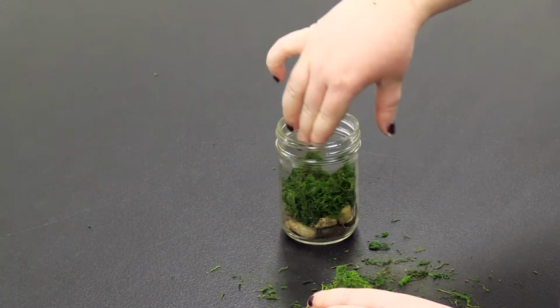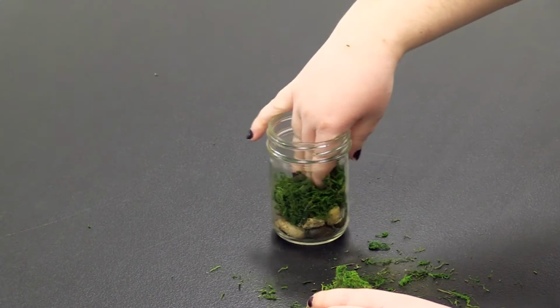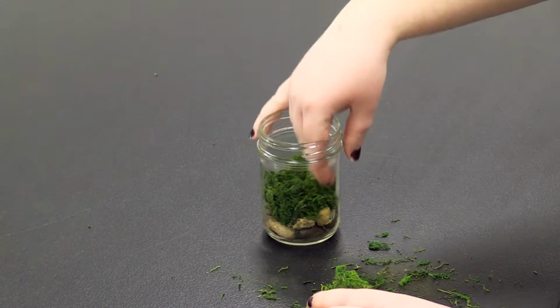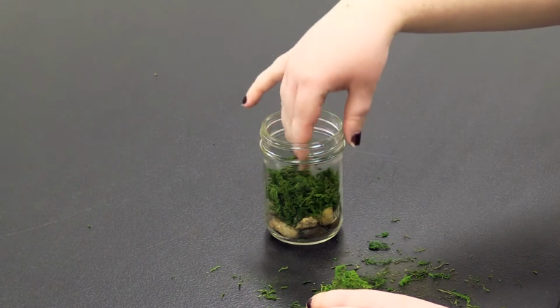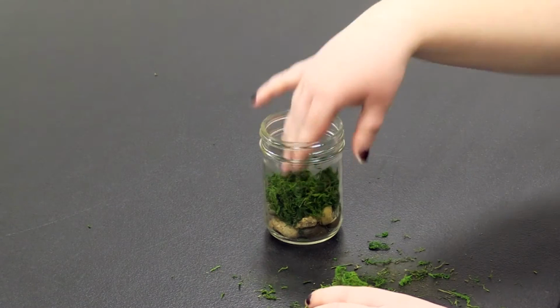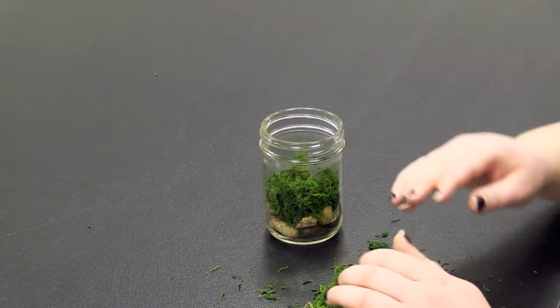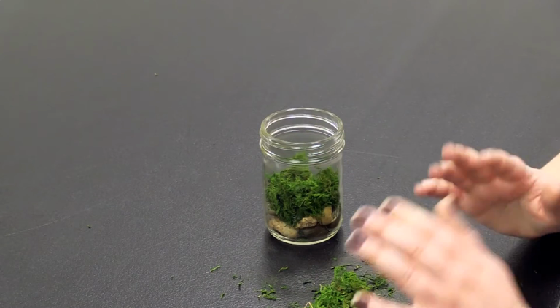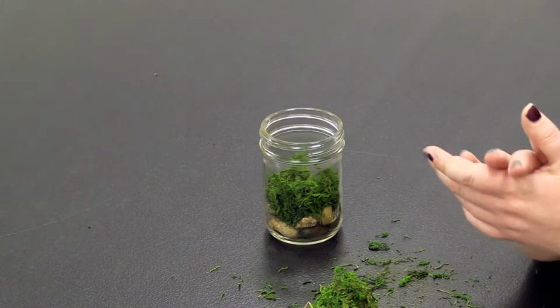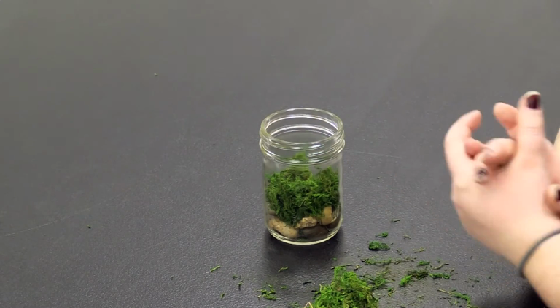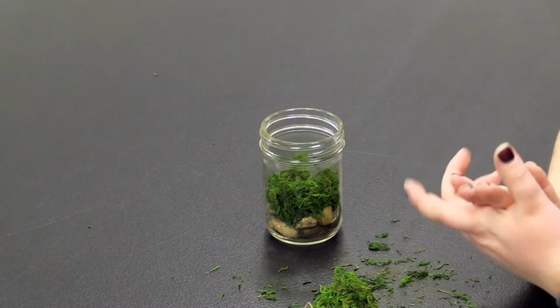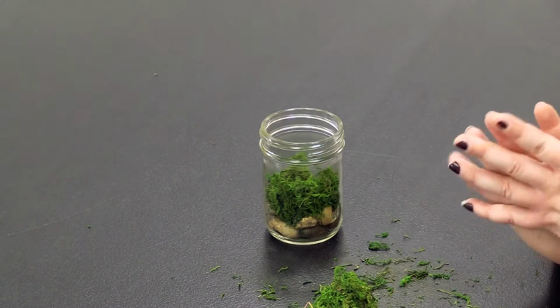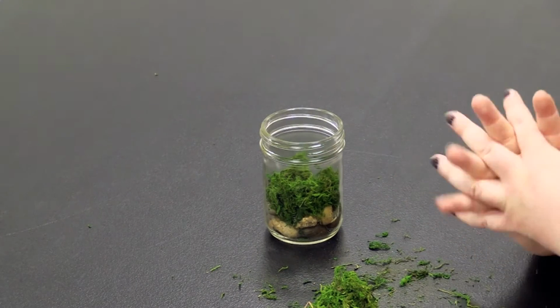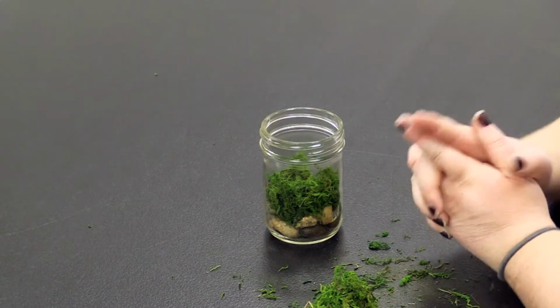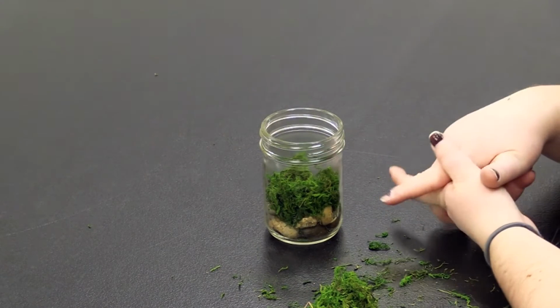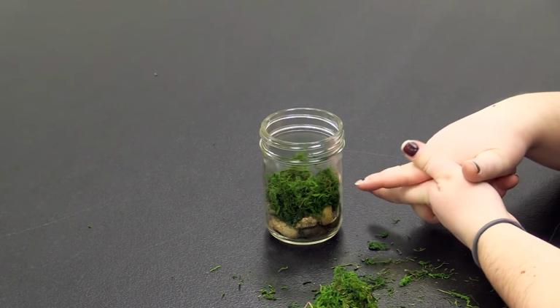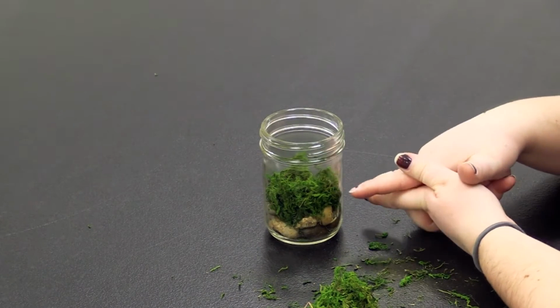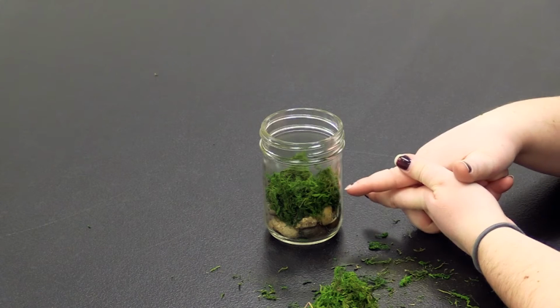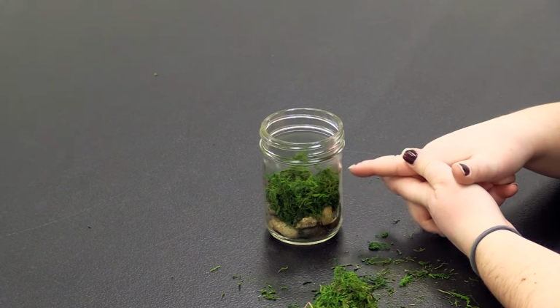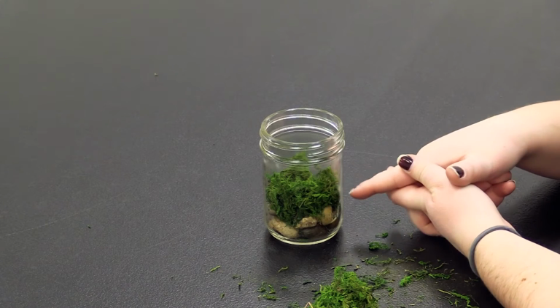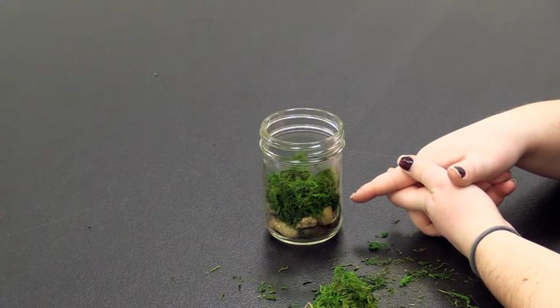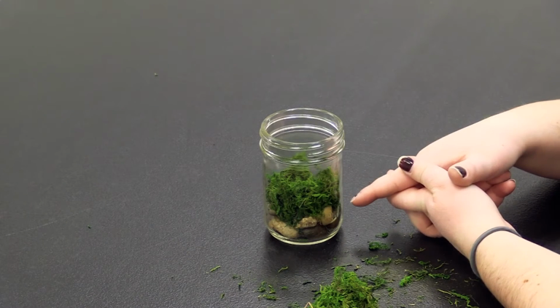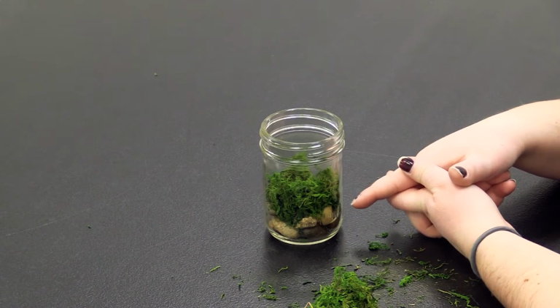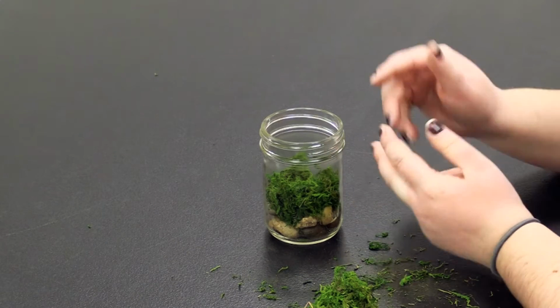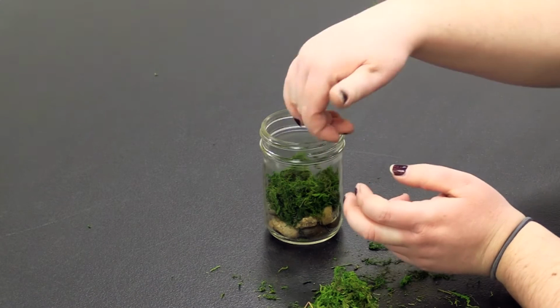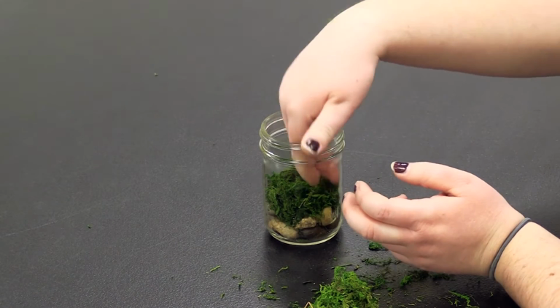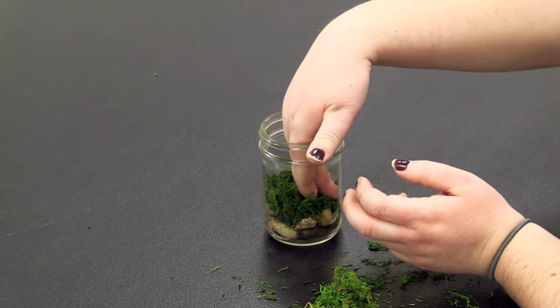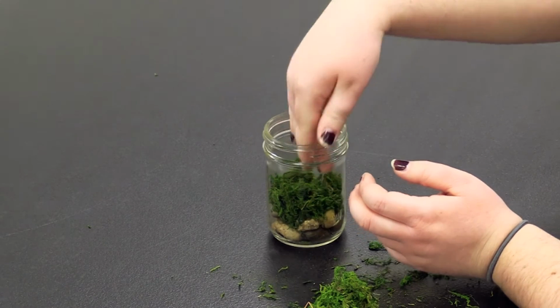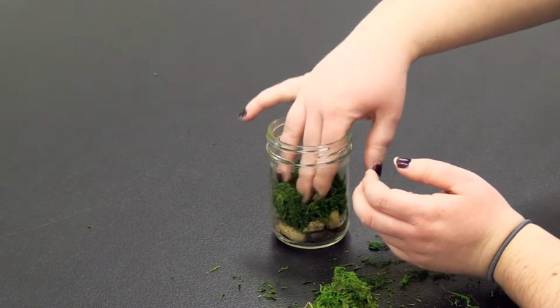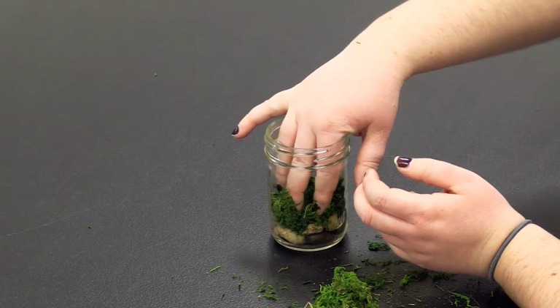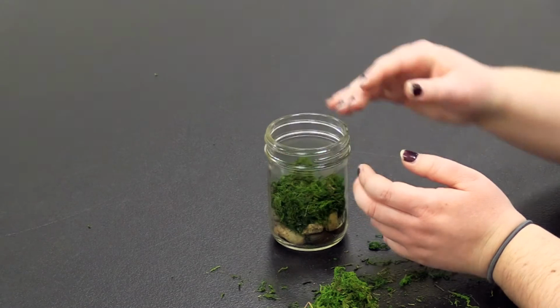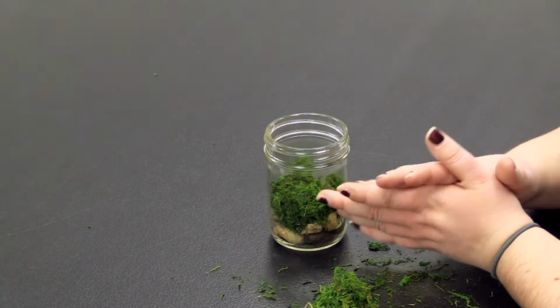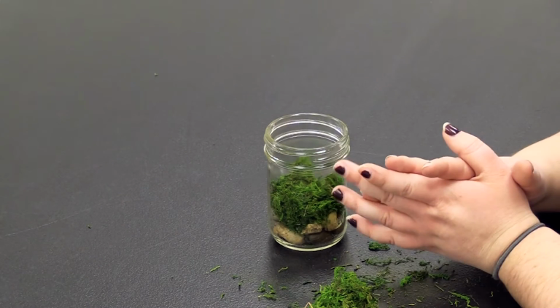Another tip — I'm not doing it today, but if you have access to activated charcoal you would put it on top of the moss, and that just helps to nourish your plant. But this also works just fine without it.